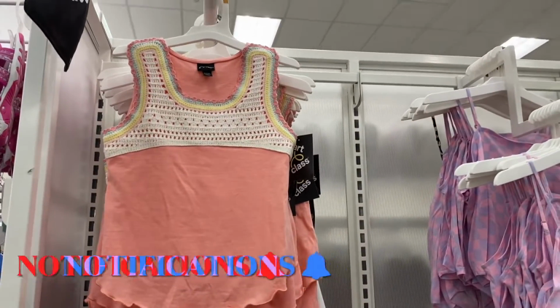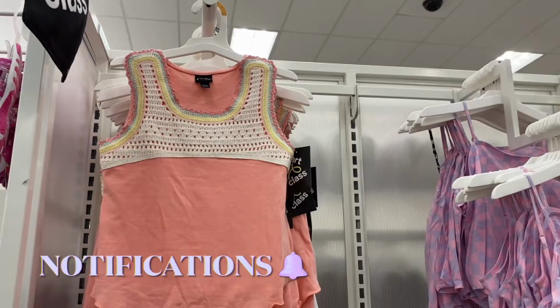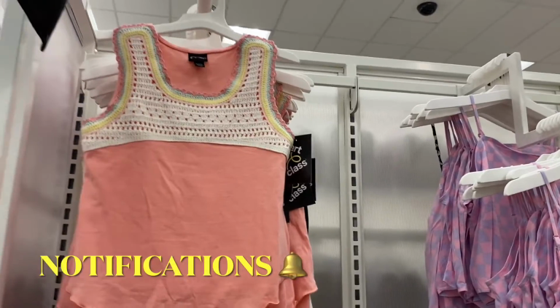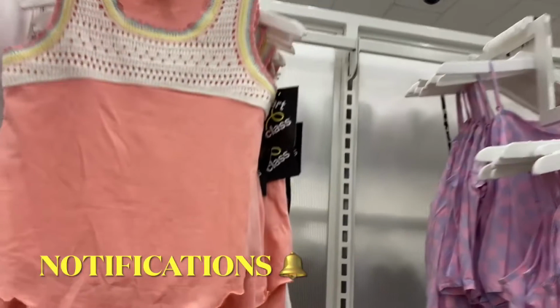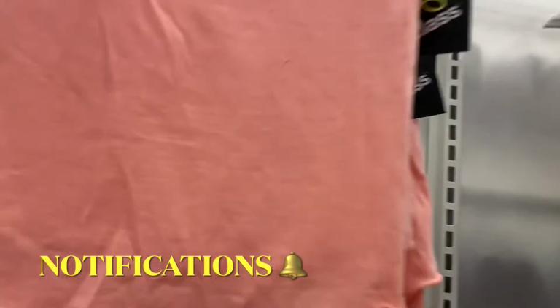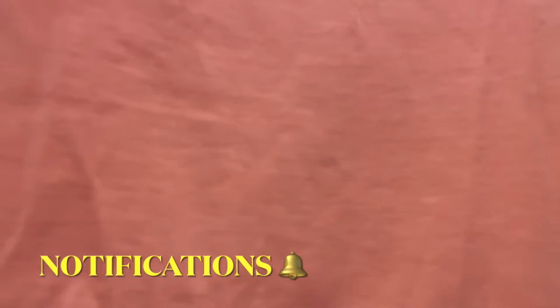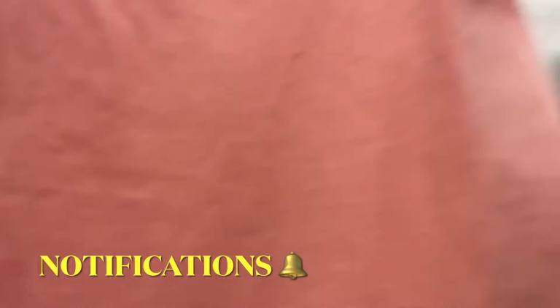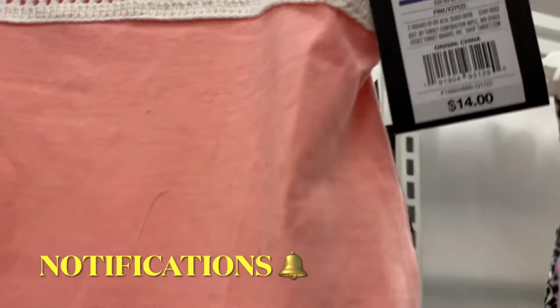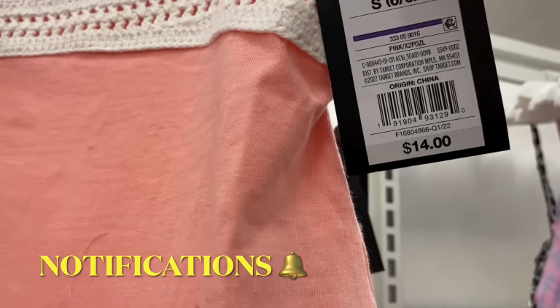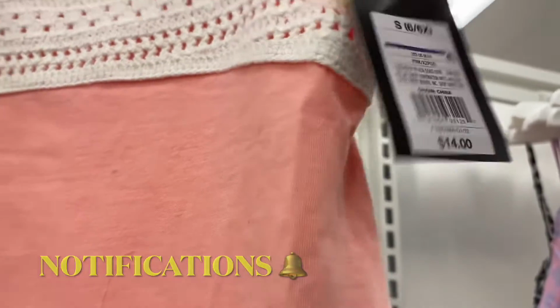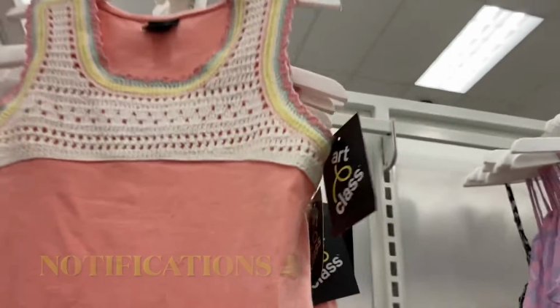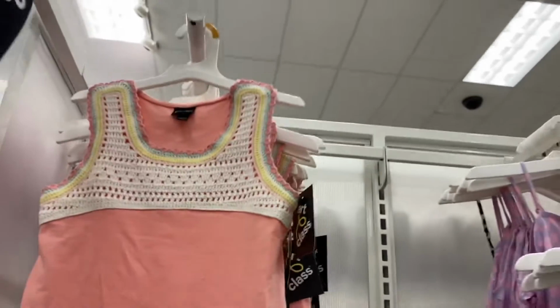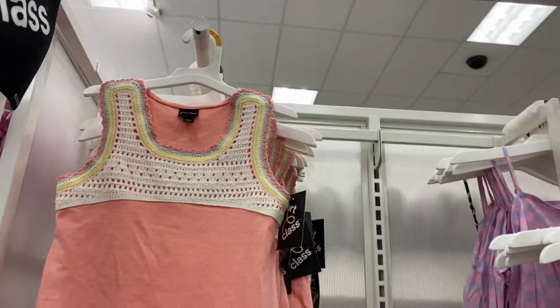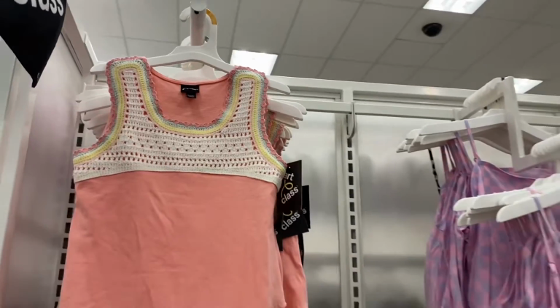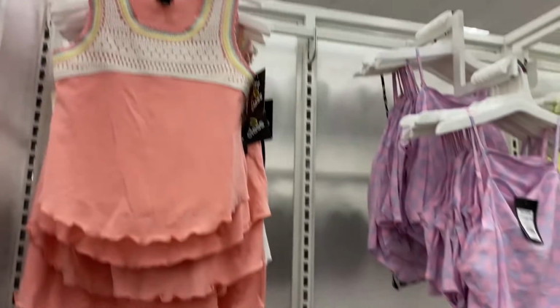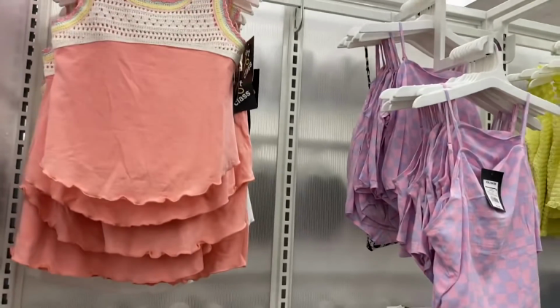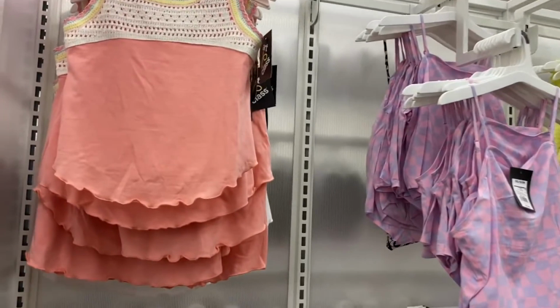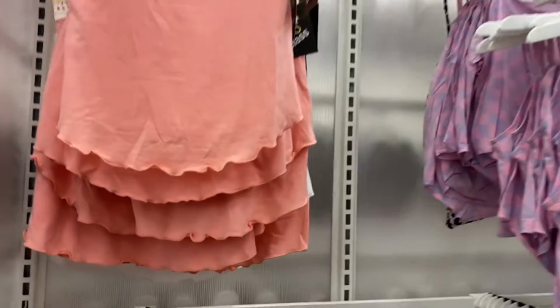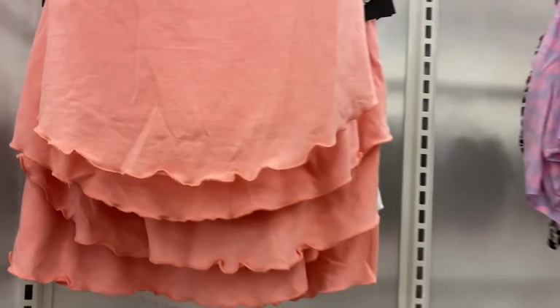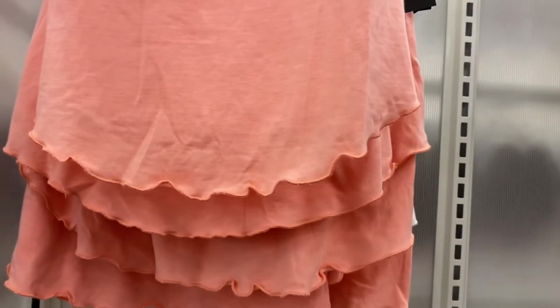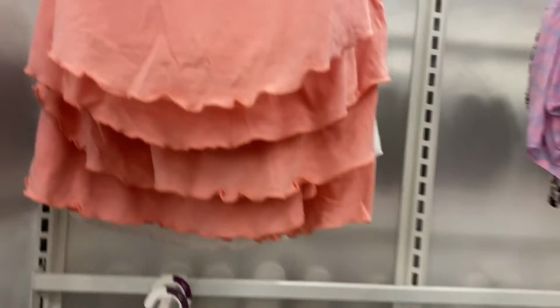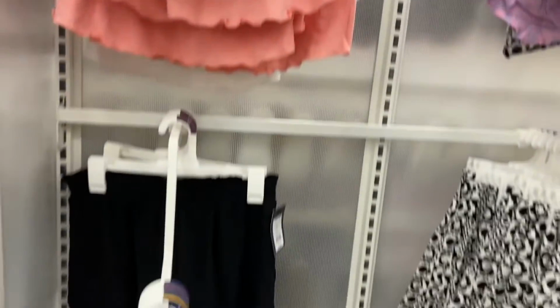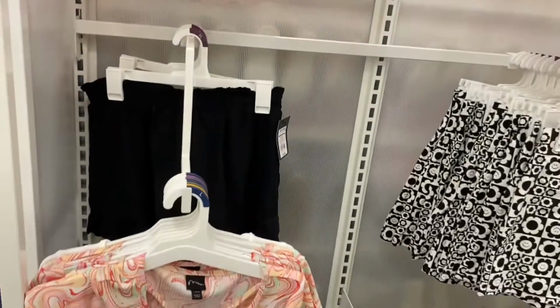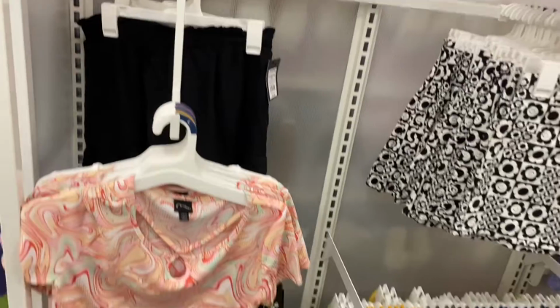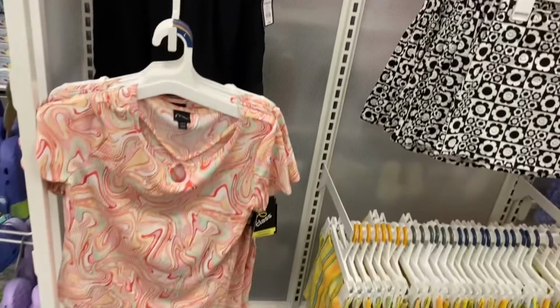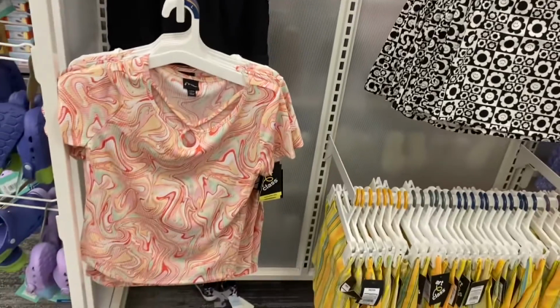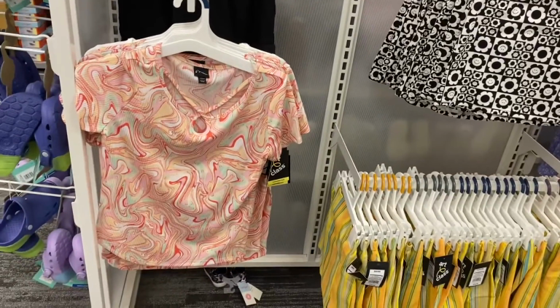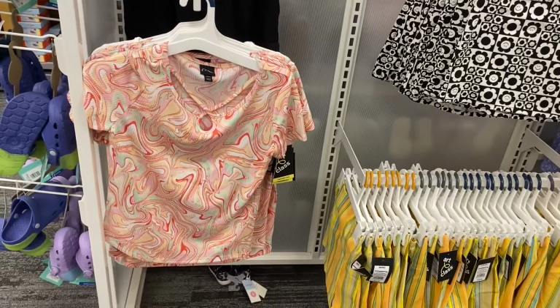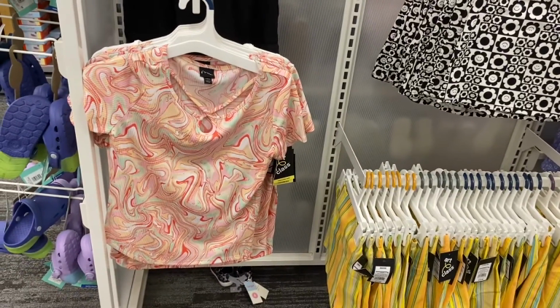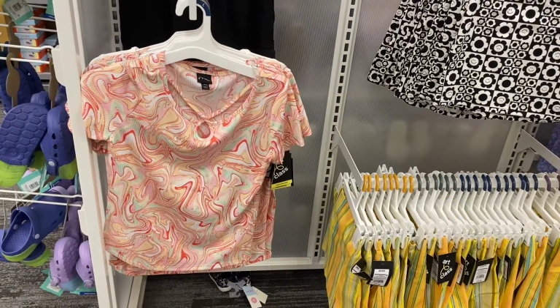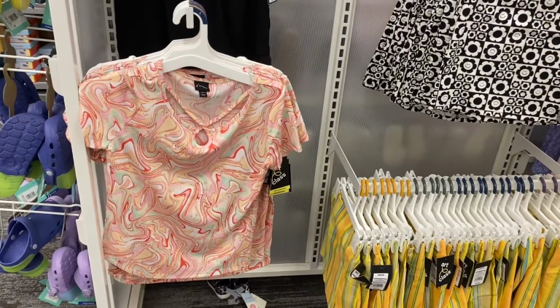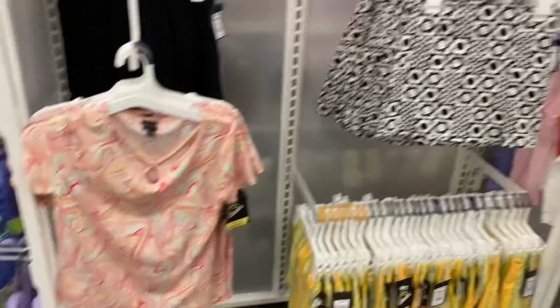The Art Class line has like the cutest stuff. This one is going for fourteen dollars and it's crocheted at the top — so cute — and it also has lettuce trim at the bottom. Then they have some cute shorts over there.